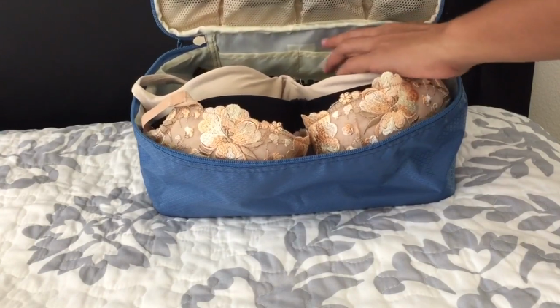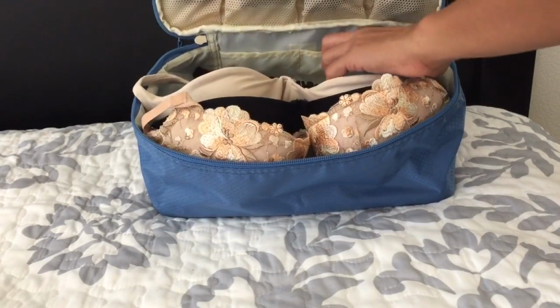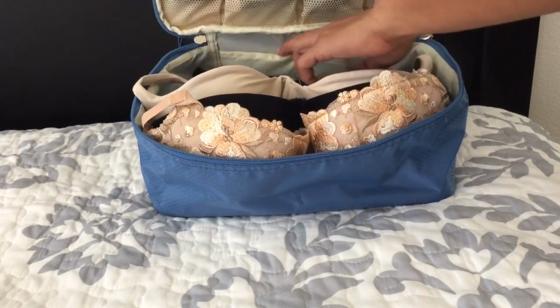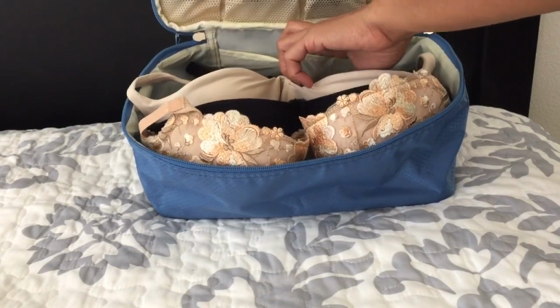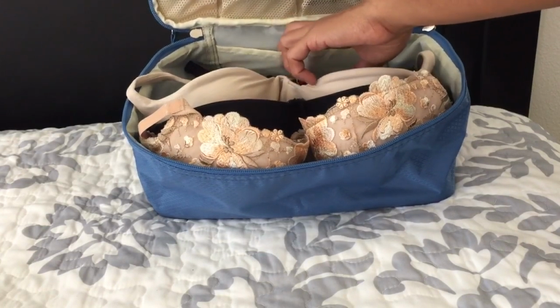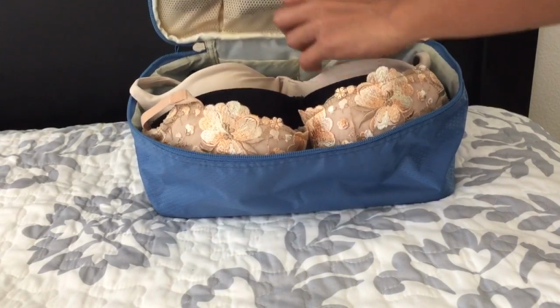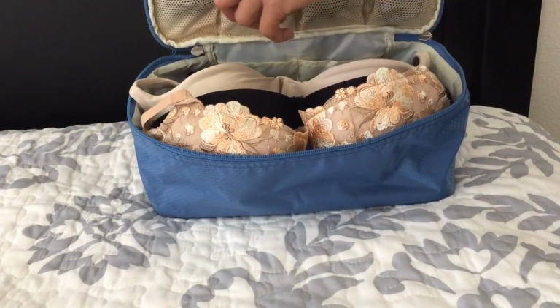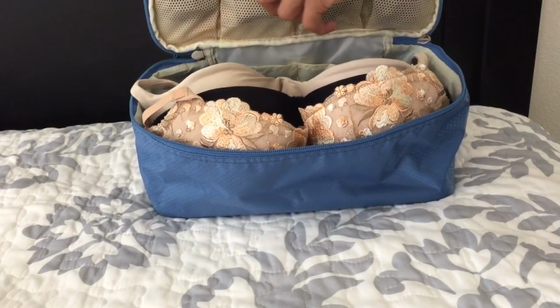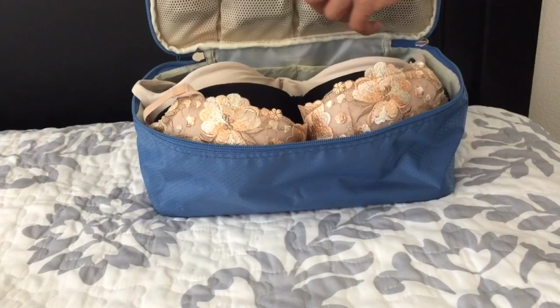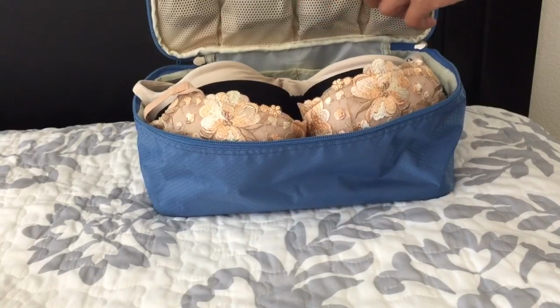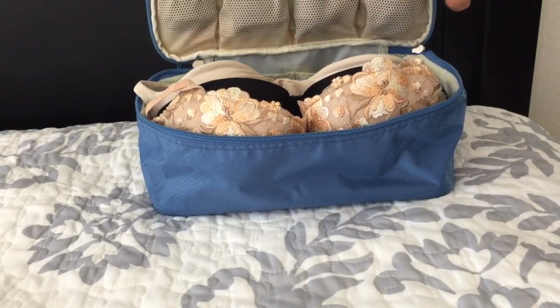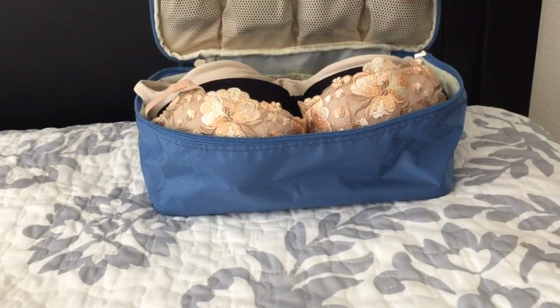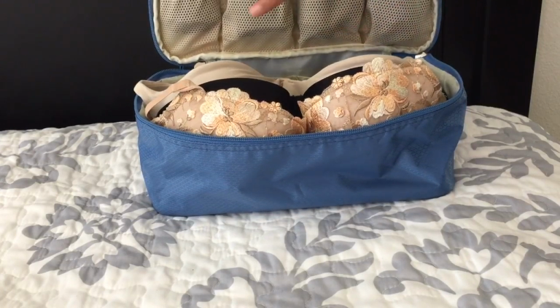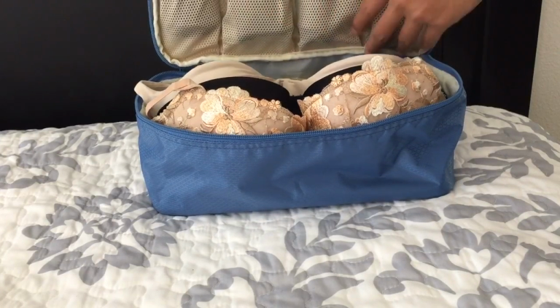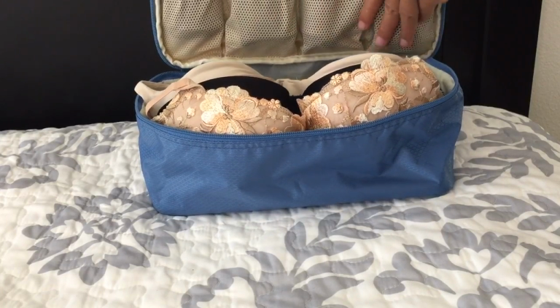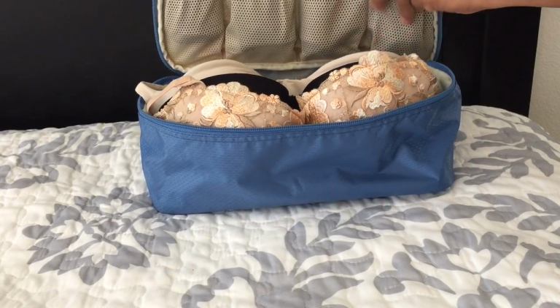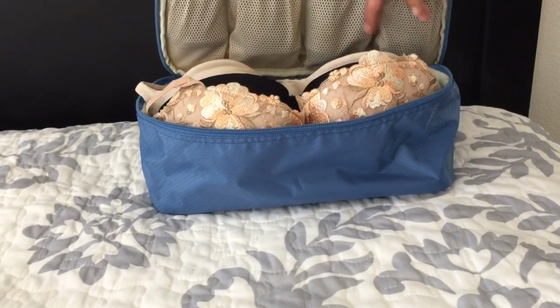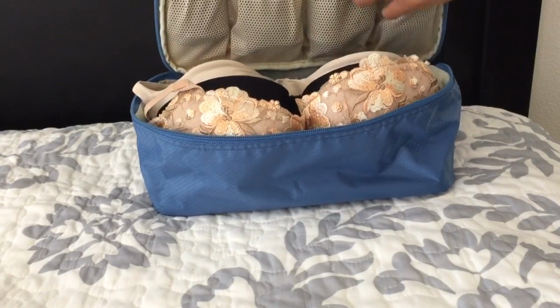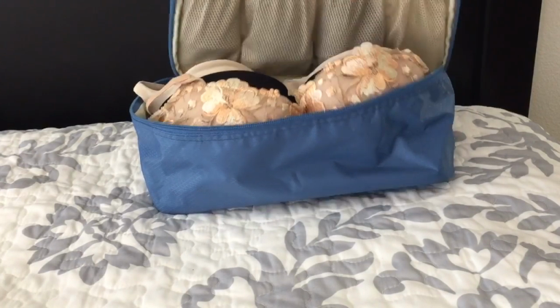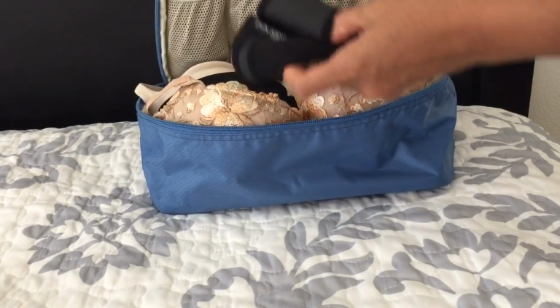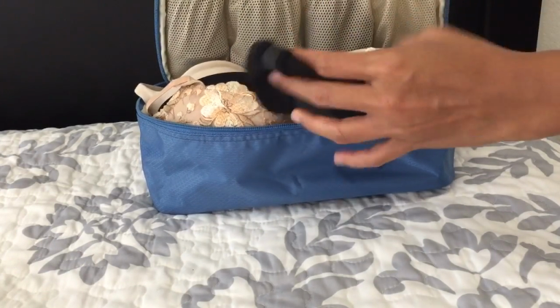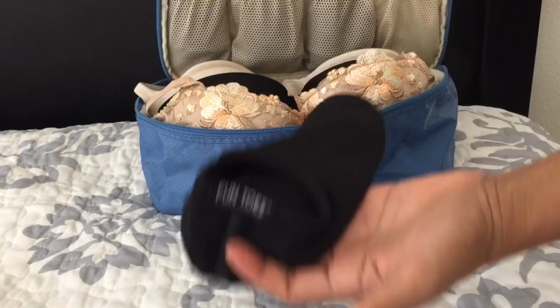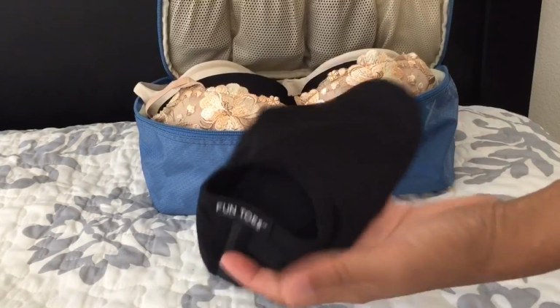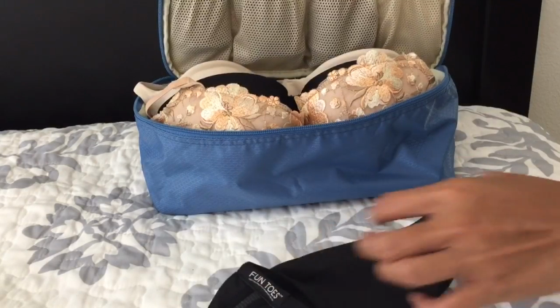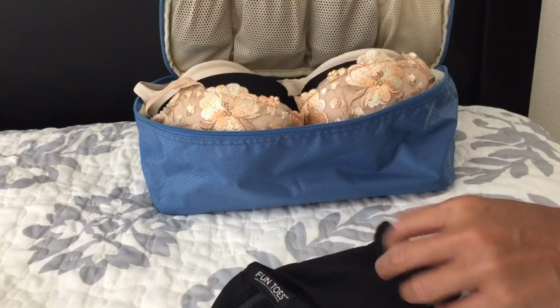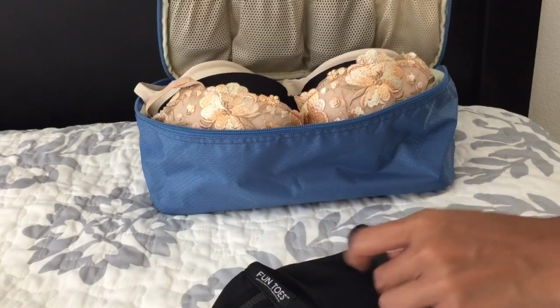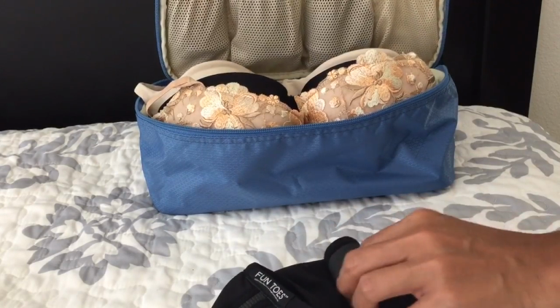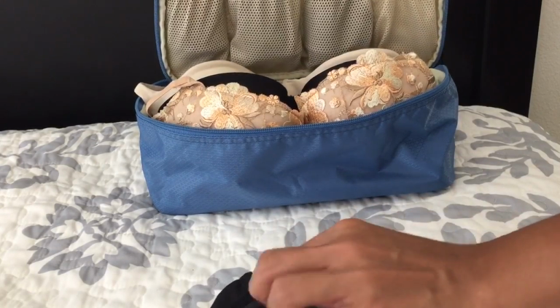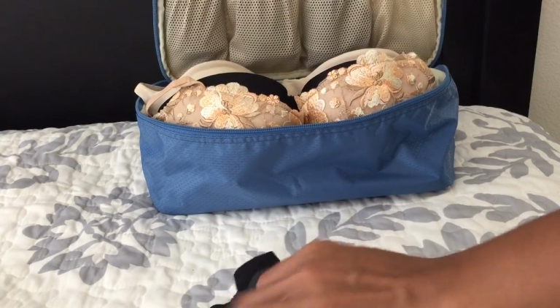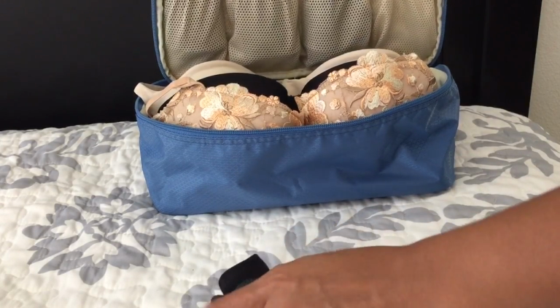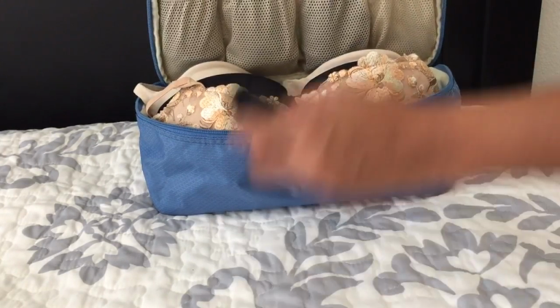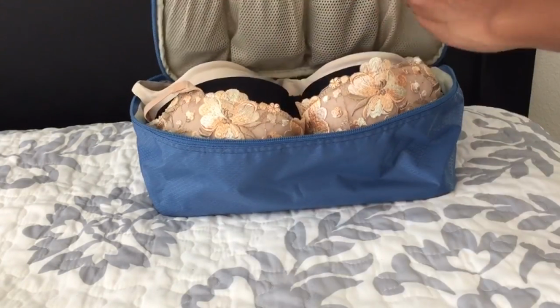It has two slip pockets and four mesh pockets on top for your socks. I just put in my beach socks — you just roll them up and put them in the pocket.